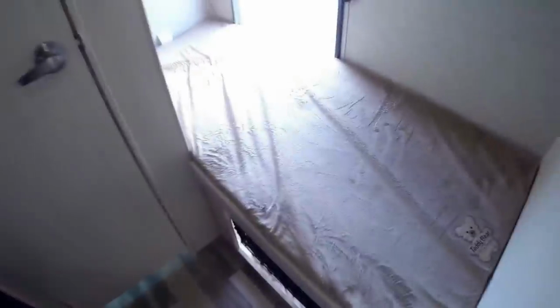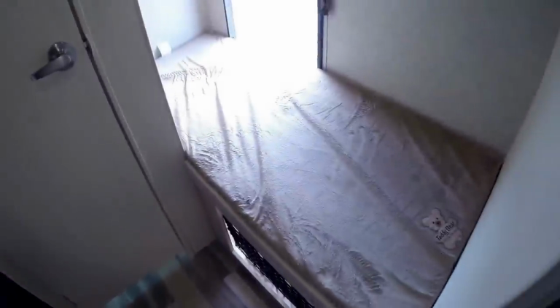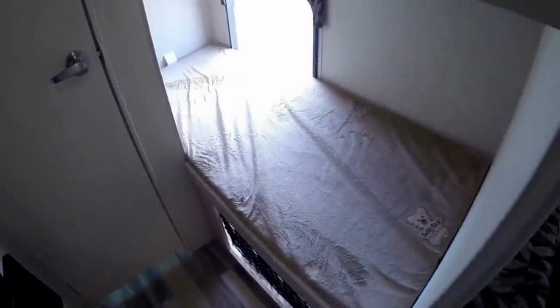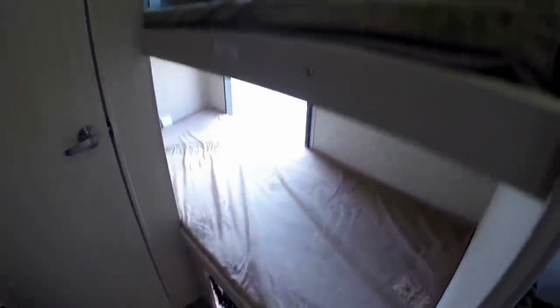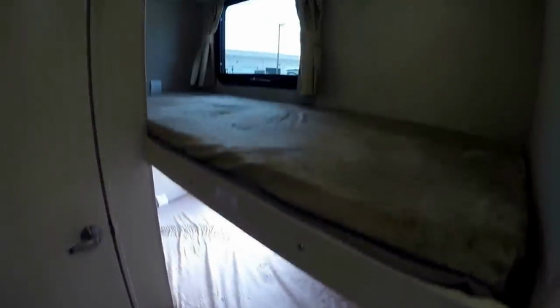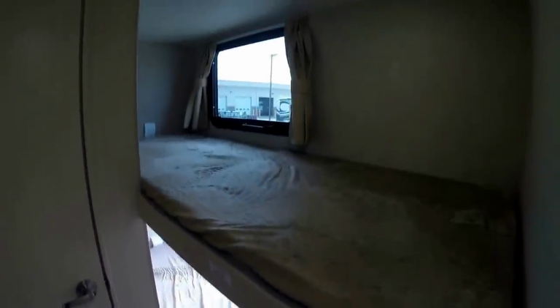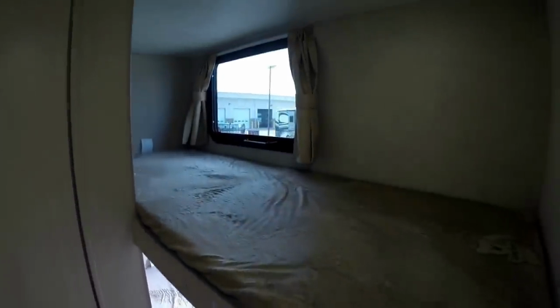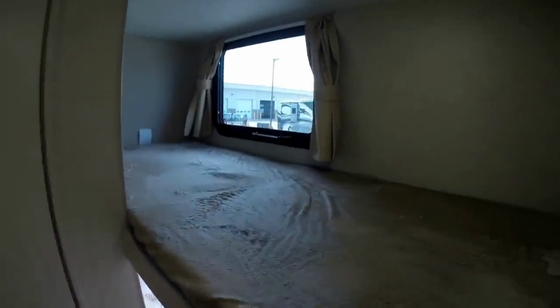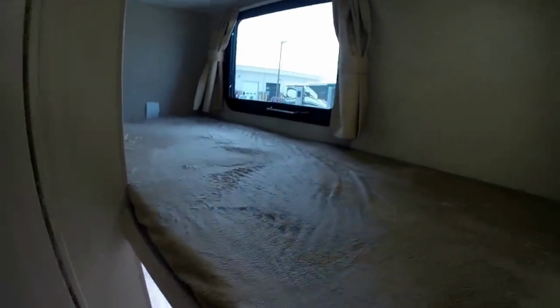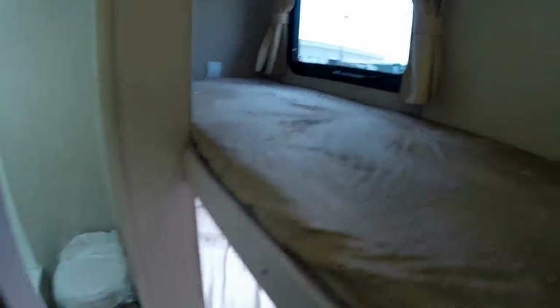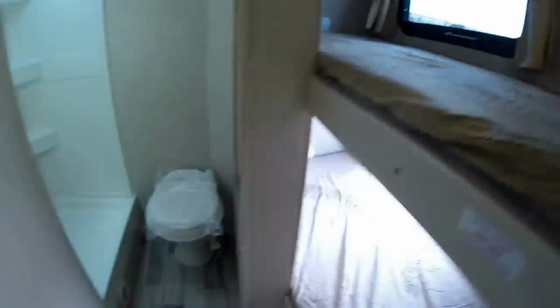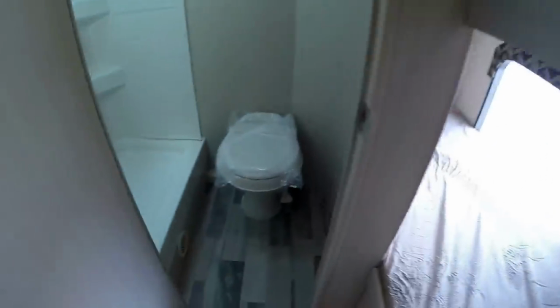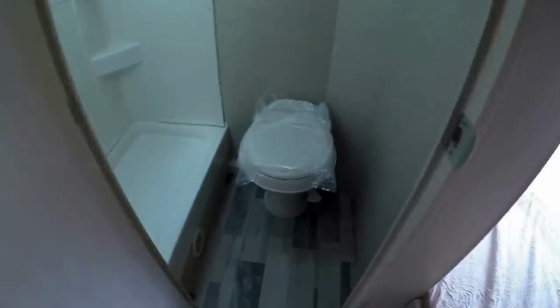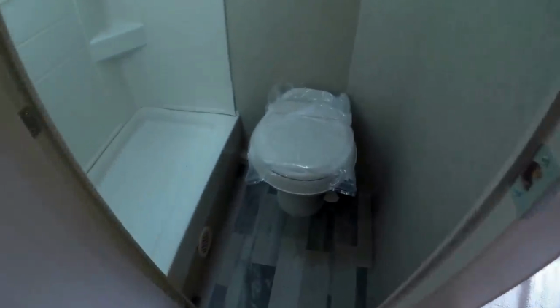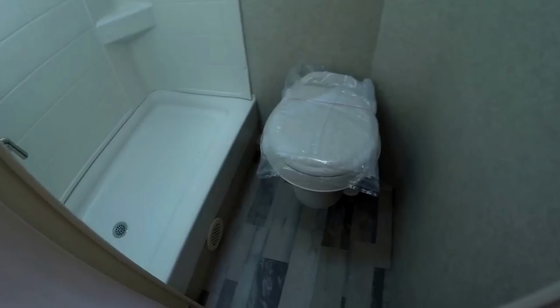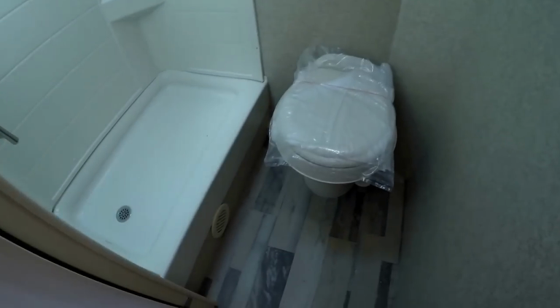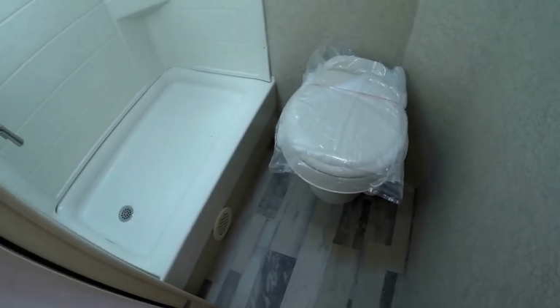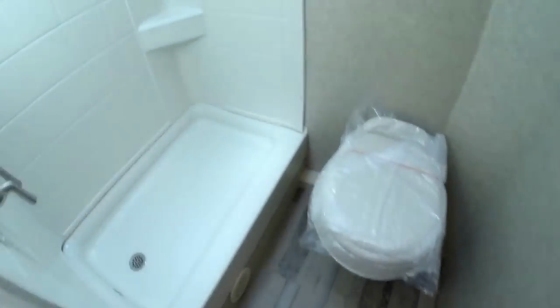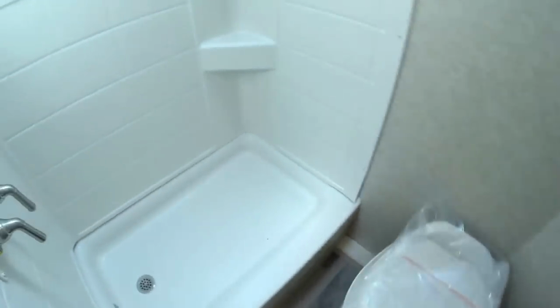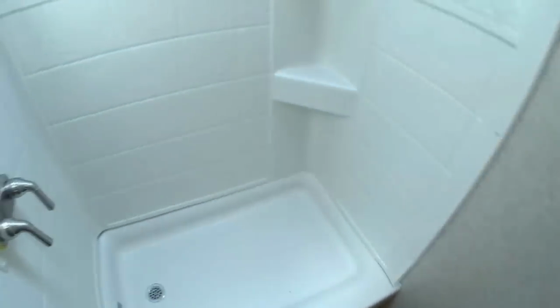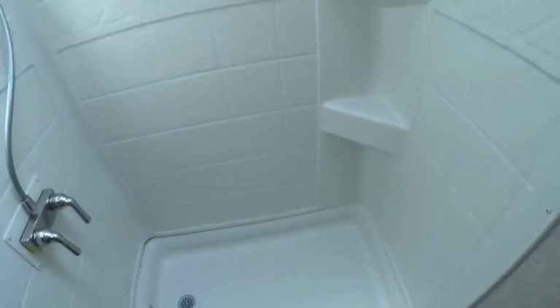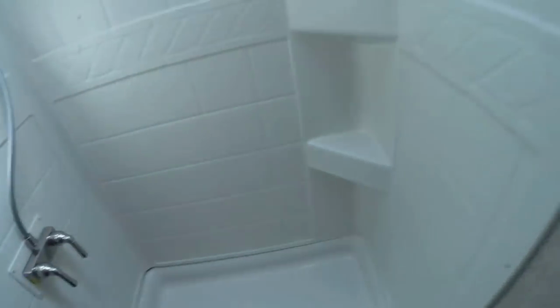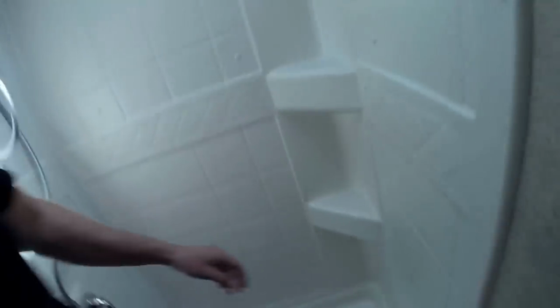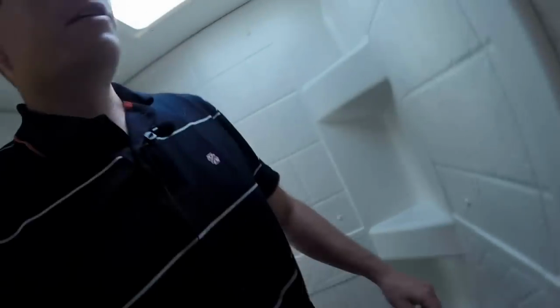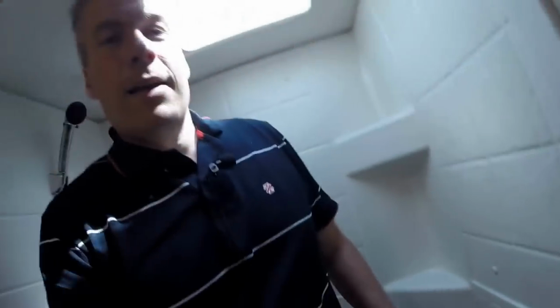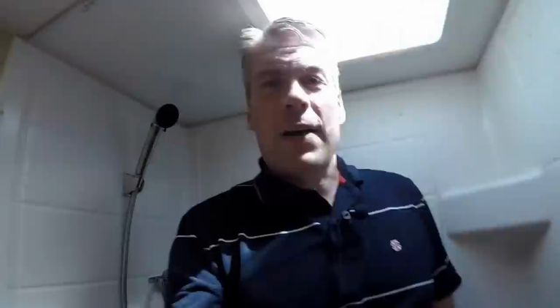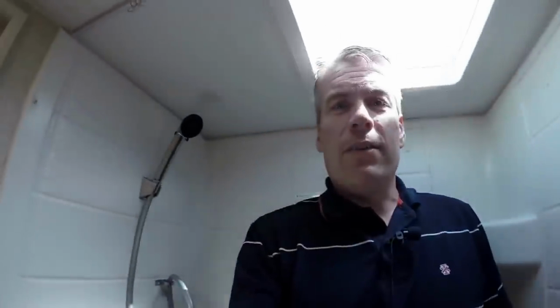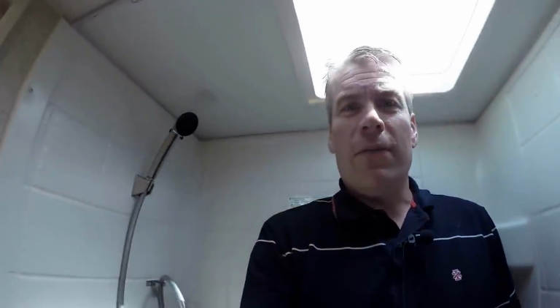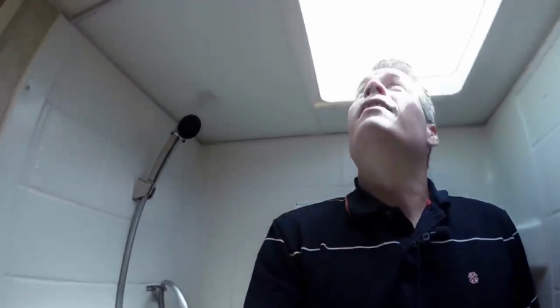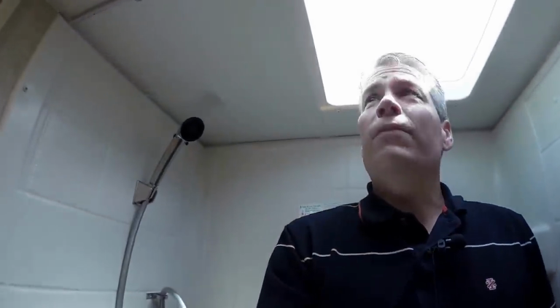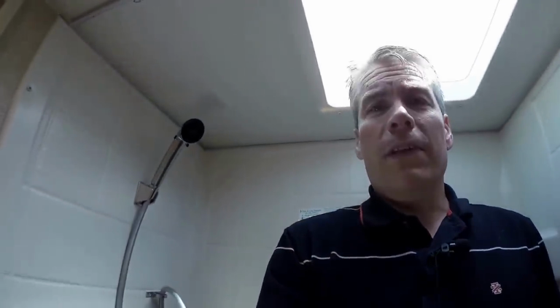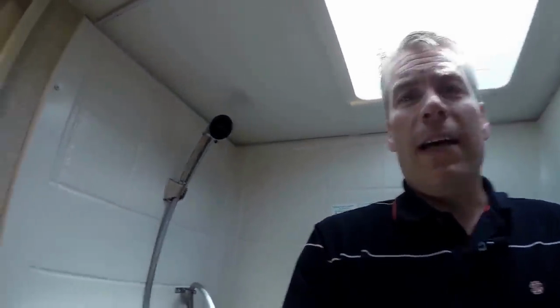And the bunks — nice window up top with a screen. Then we've got our bathroom. Lots of knee room in front of that toilet. And then you've got your shower. I'm 5'9", just so you can get a feeling for the height.